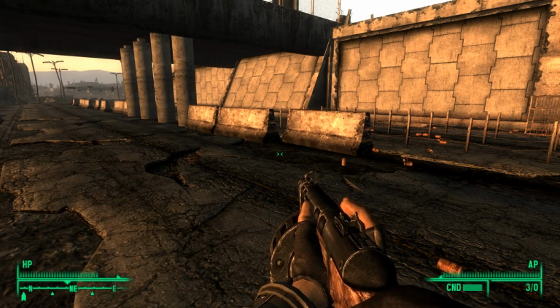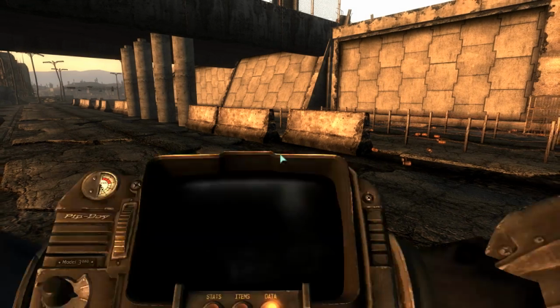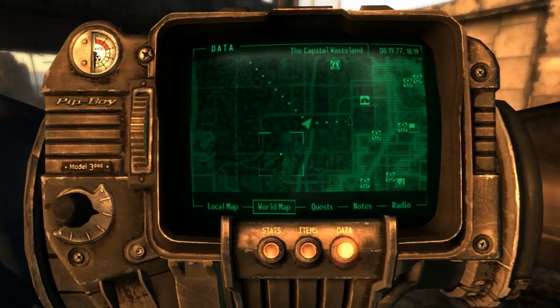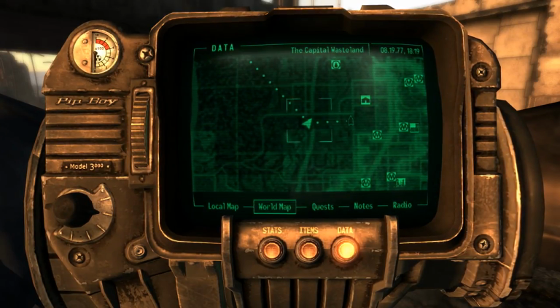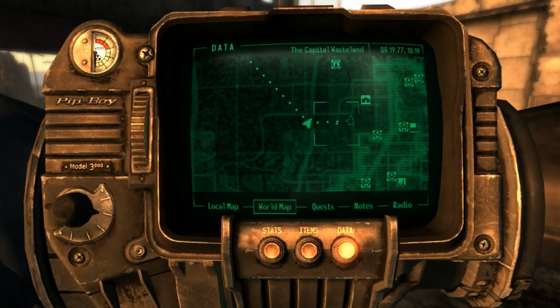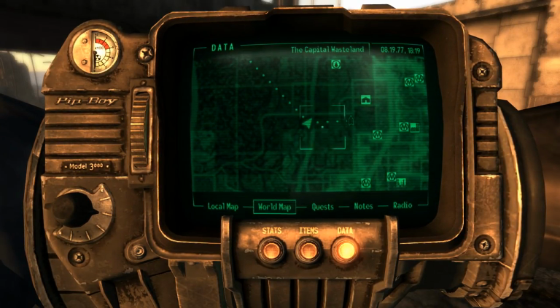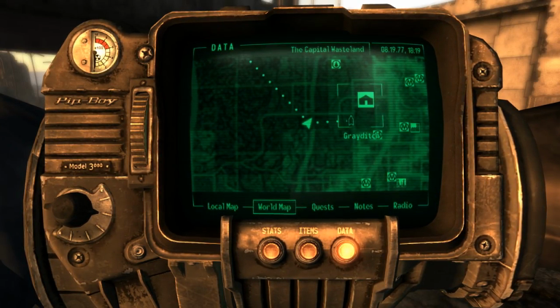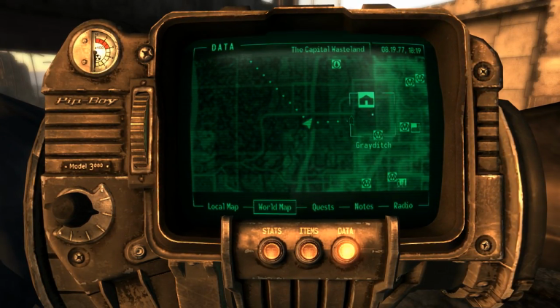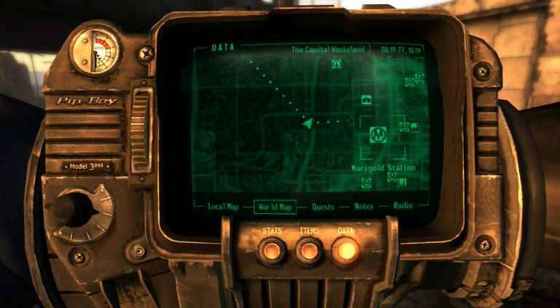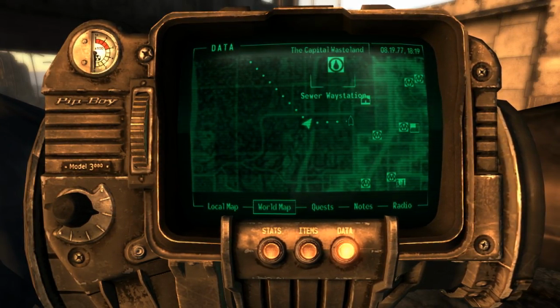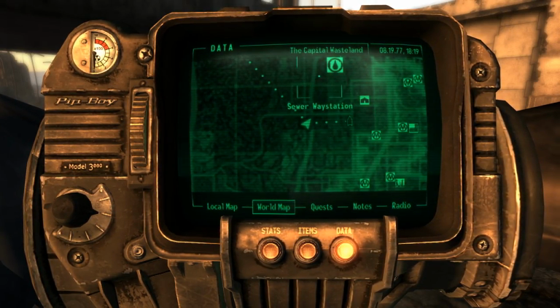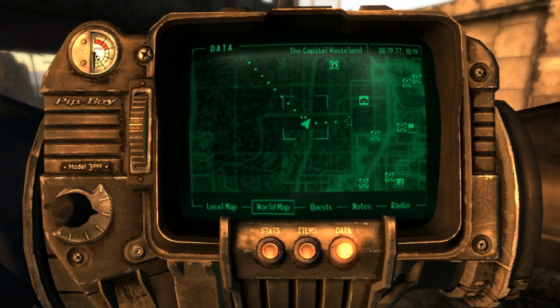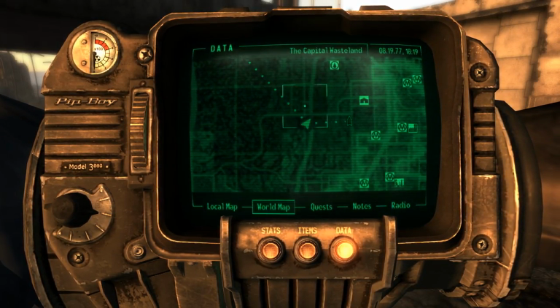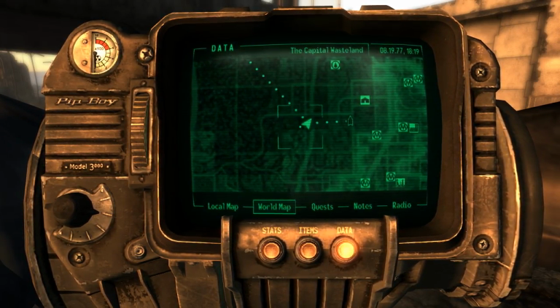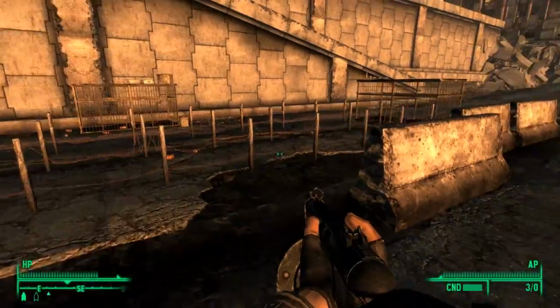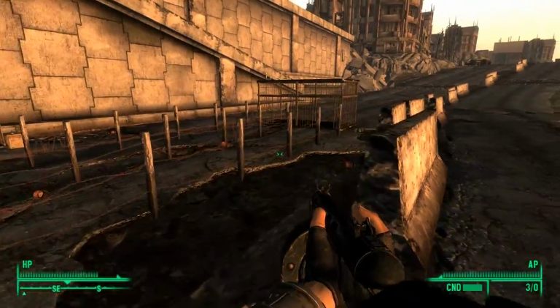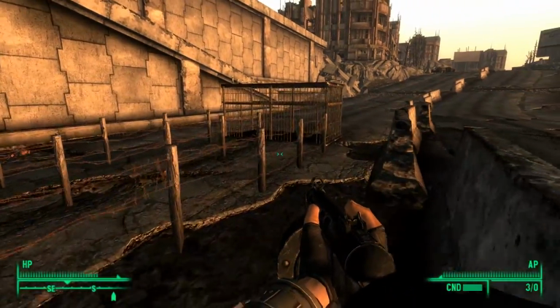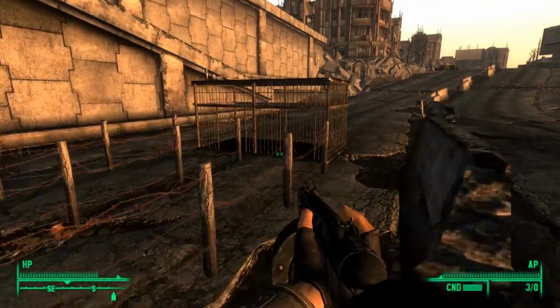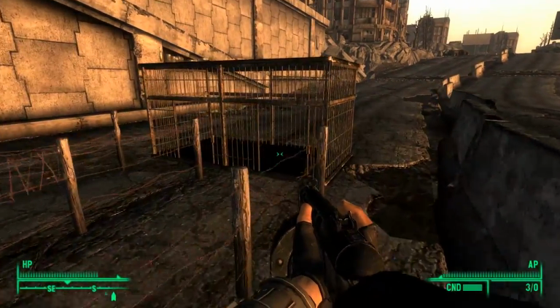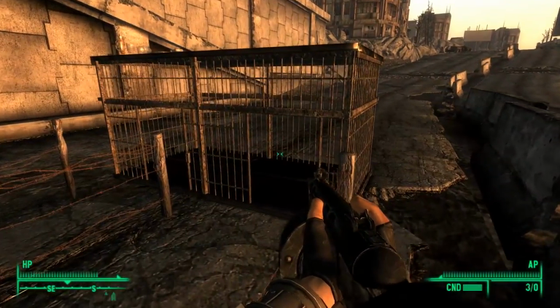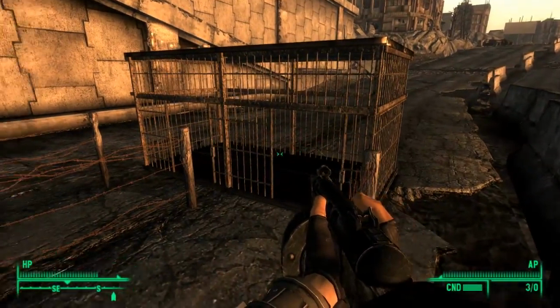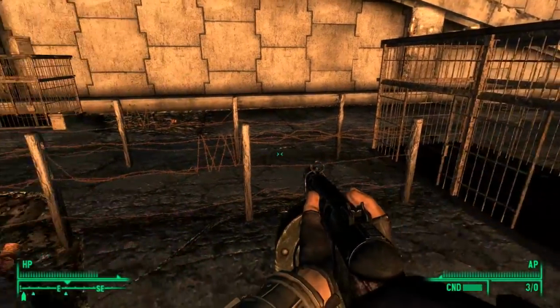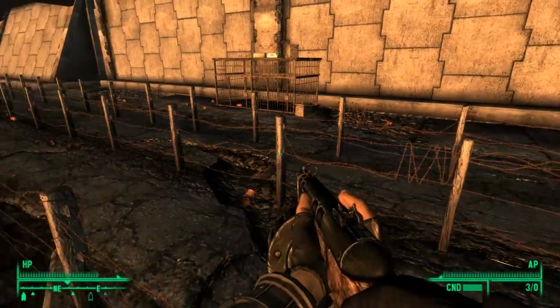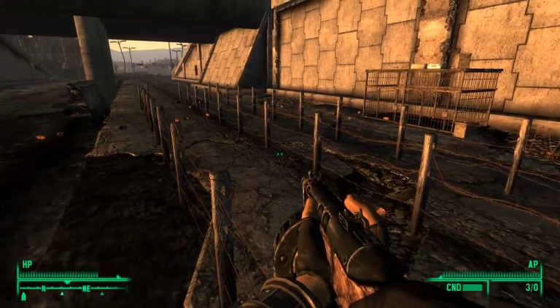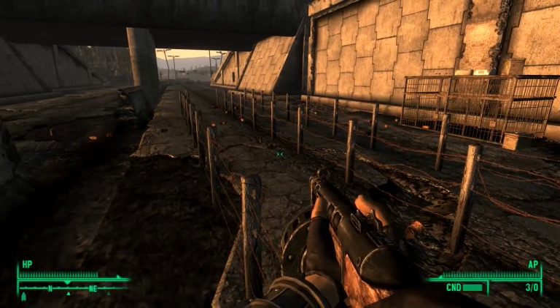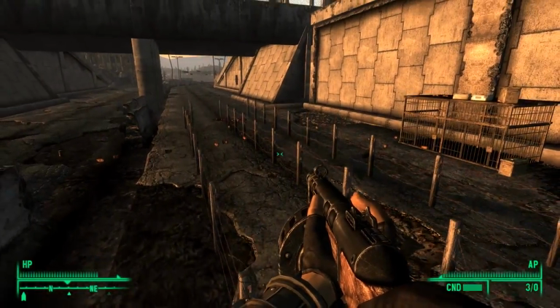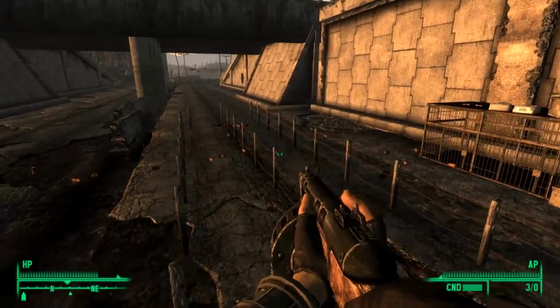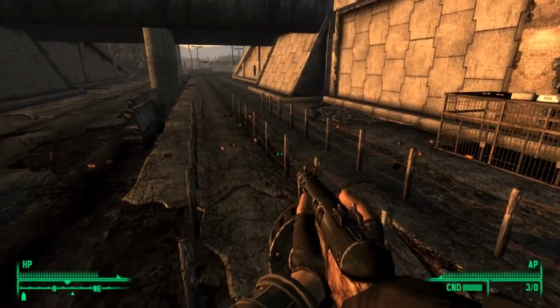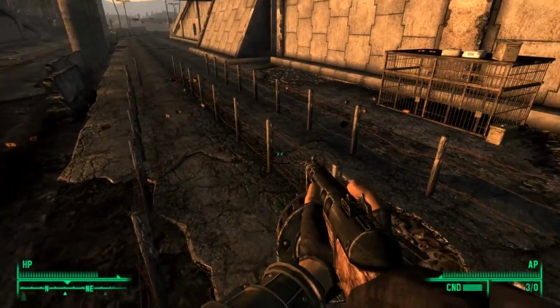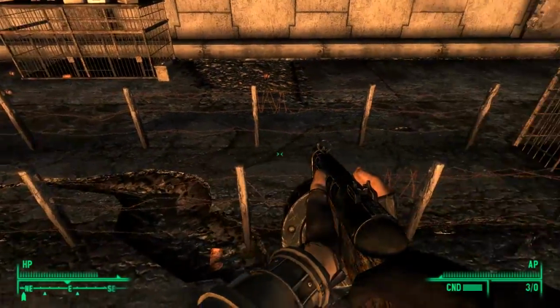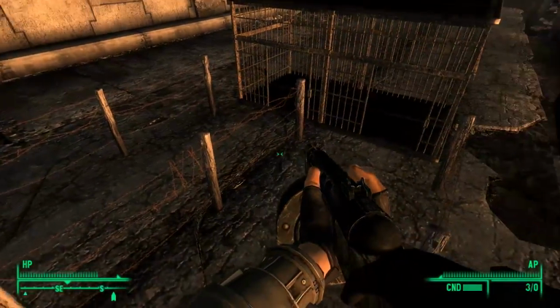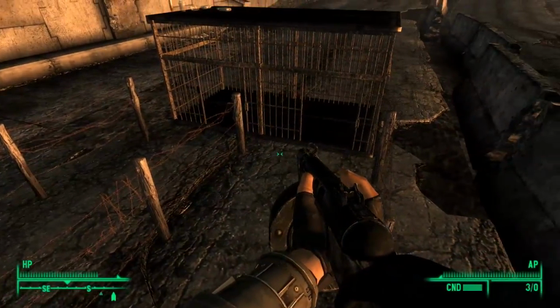Here's a random one for you. If you head to this unmarked location on your map, you'll find a mole rat racetrack. I assume this was used by raiders of some kind, and it doesn't seem as if any of the mole rats have made it through these races. However, it's a cool little thing you can find under the bridge.